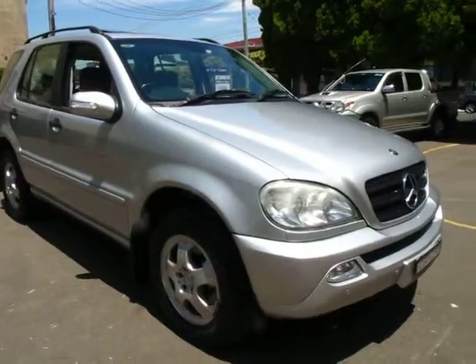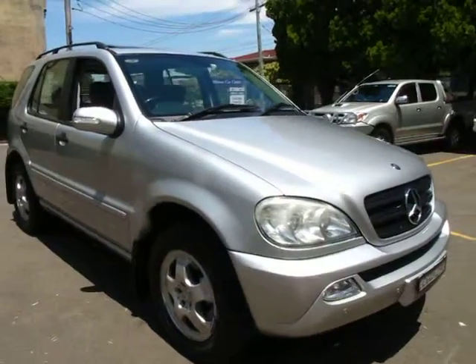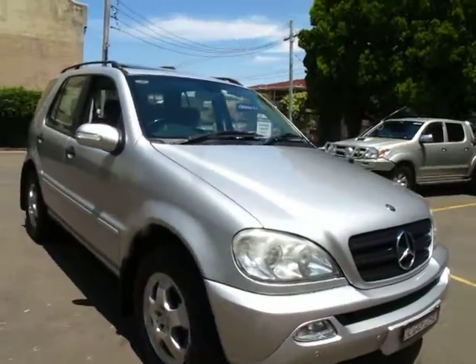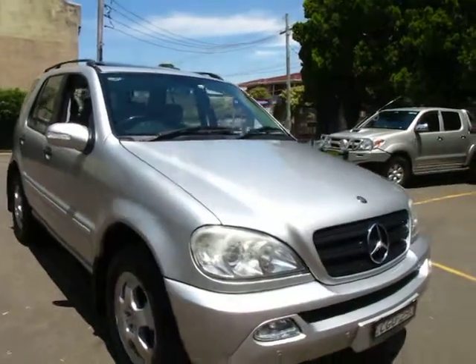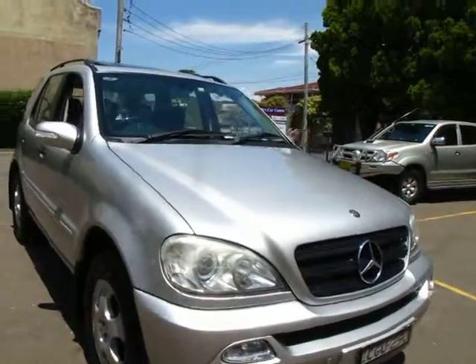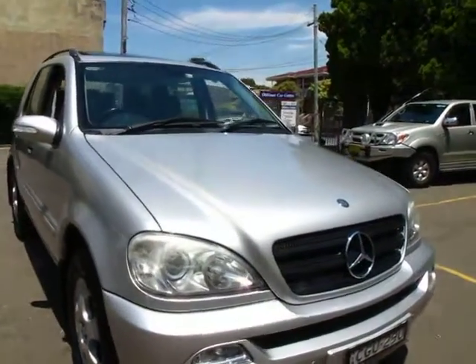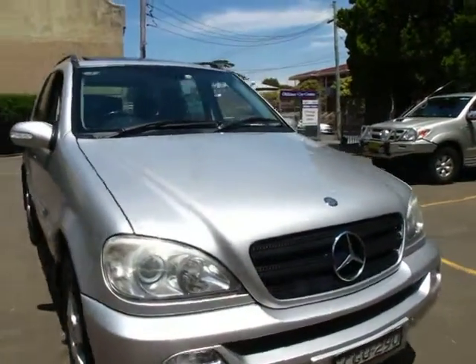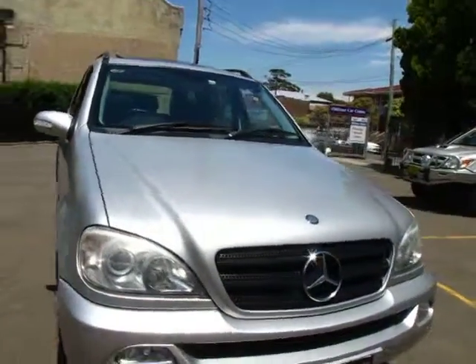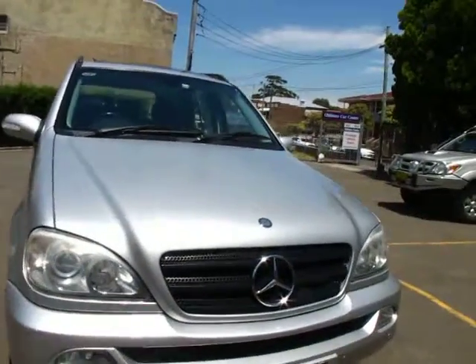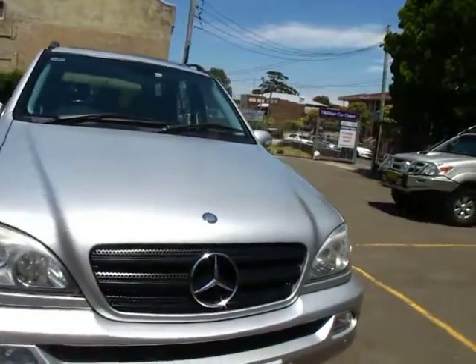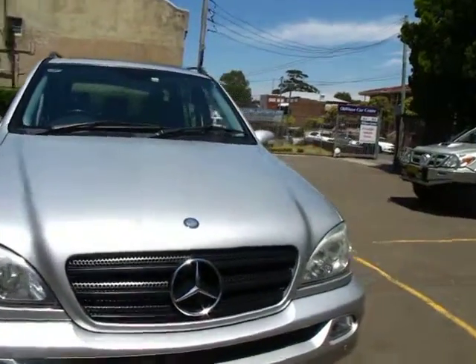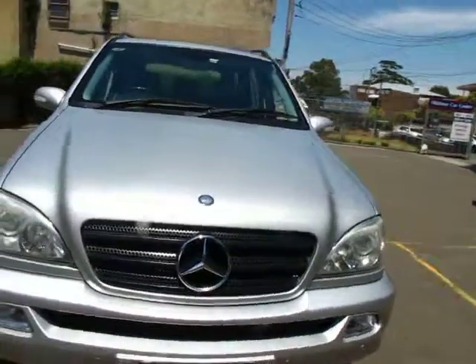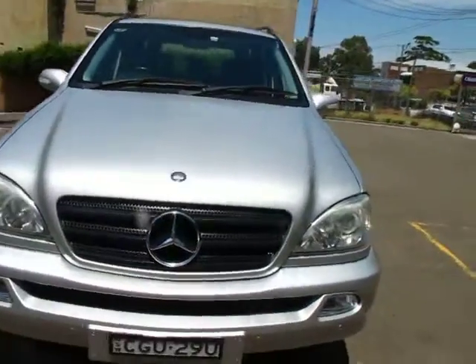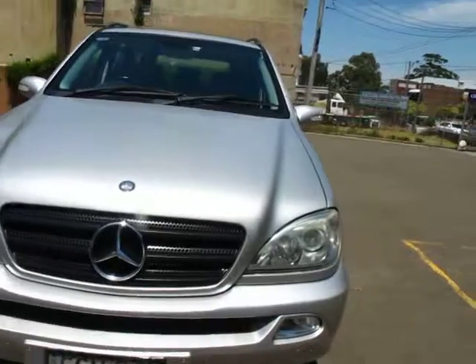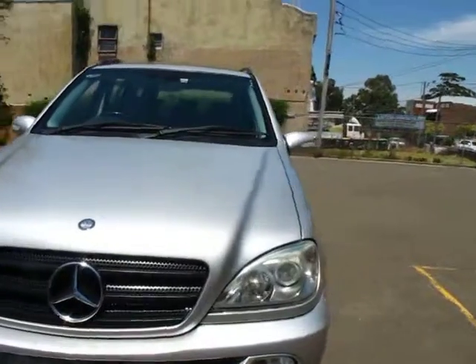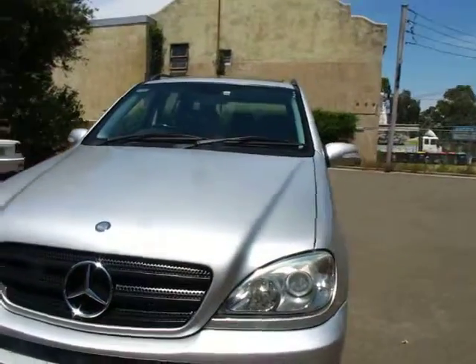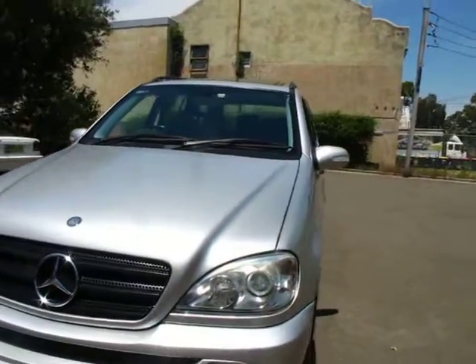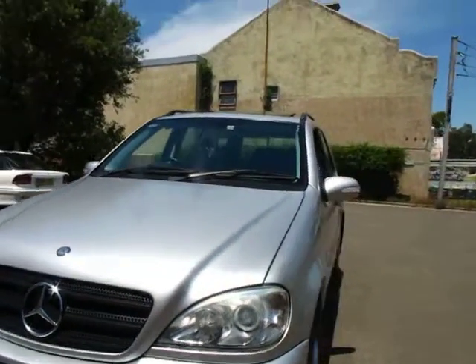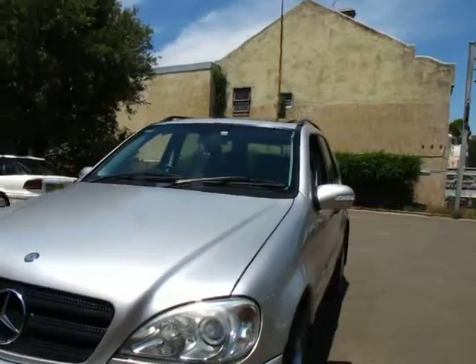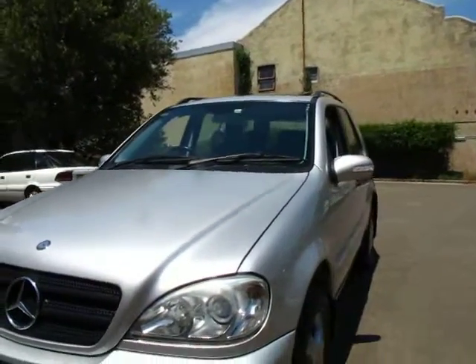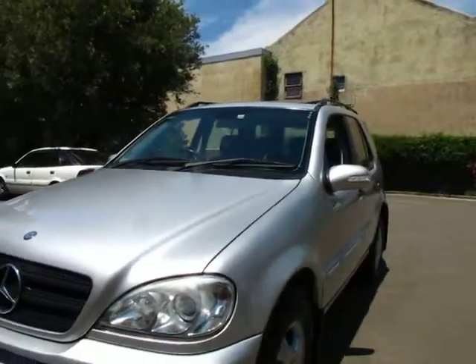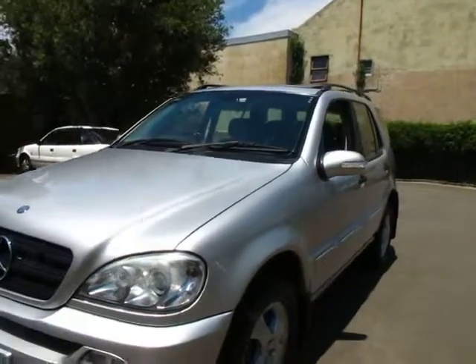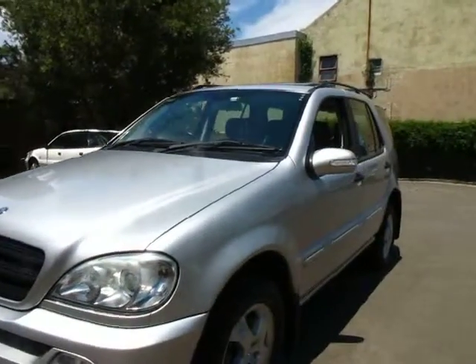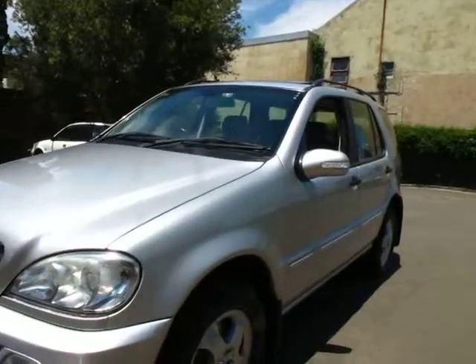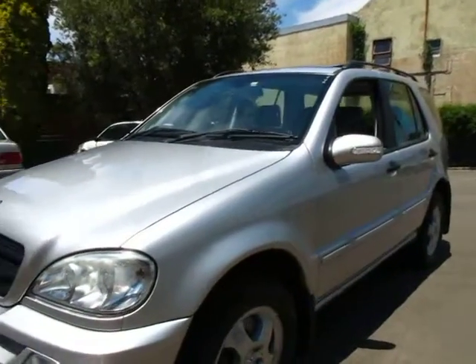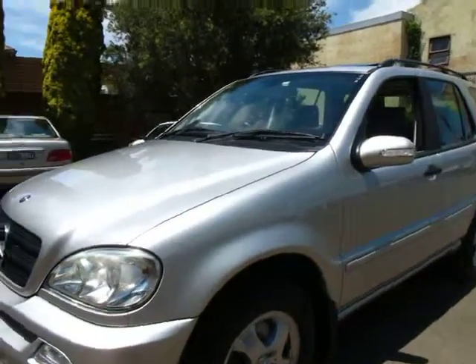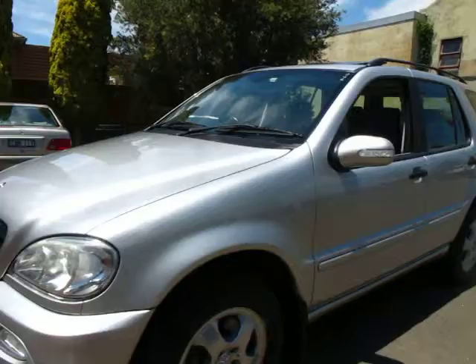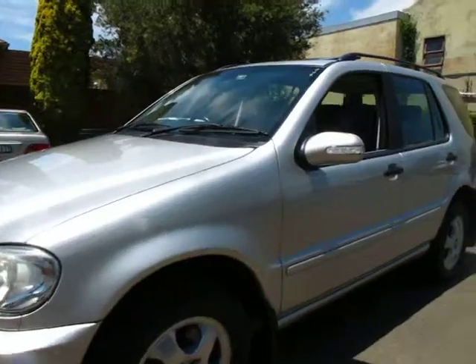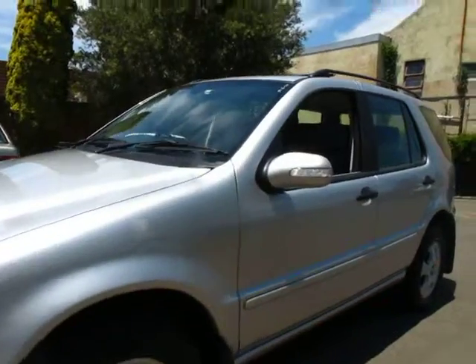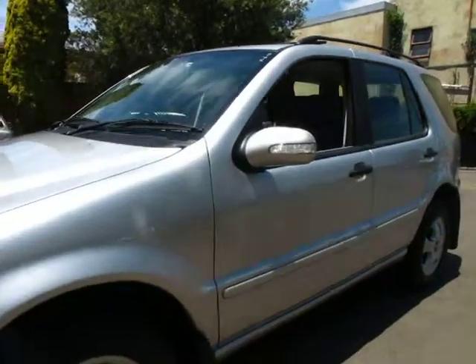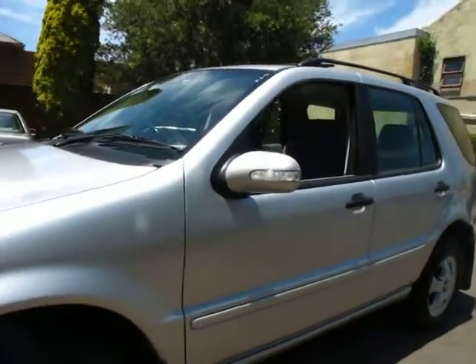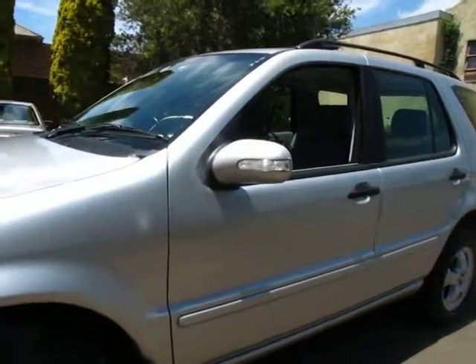Hi ladies and gentlemen, Richard Simons from the Old Timer Centre in Marrickville. Here today we have another update: a 2003 Mercedes-Benz ML350 Luxury.